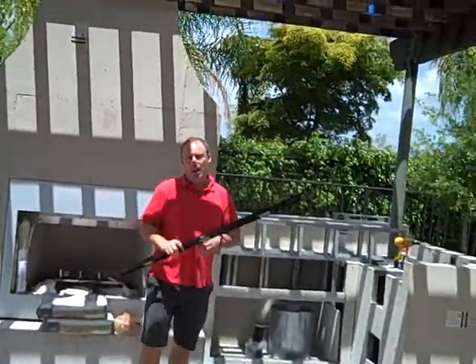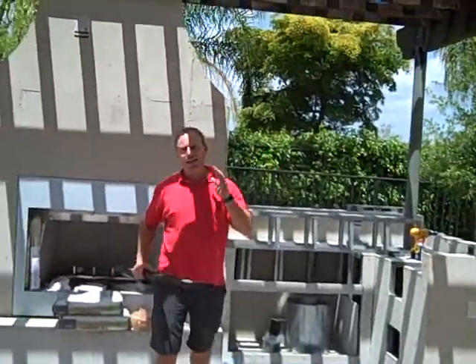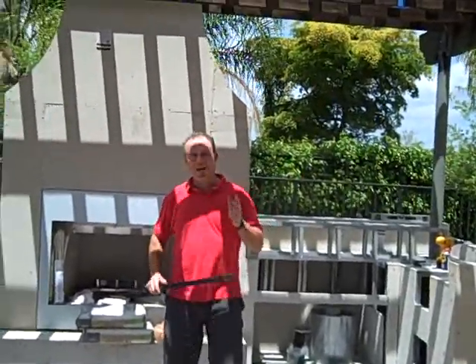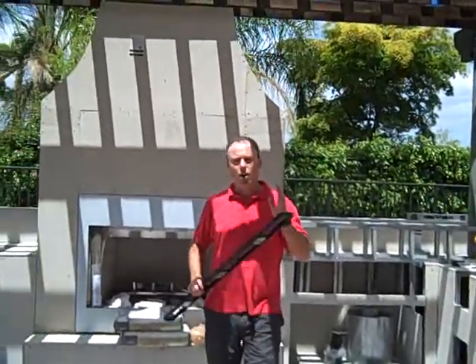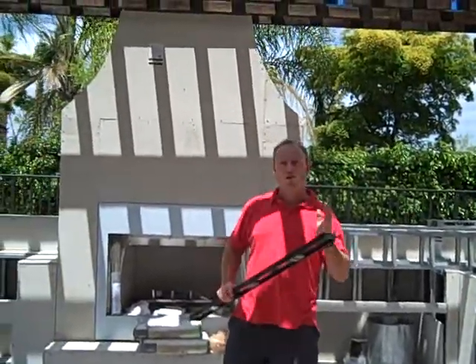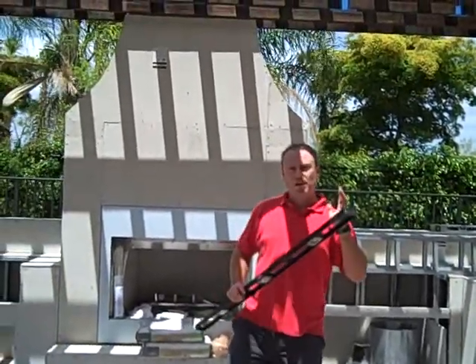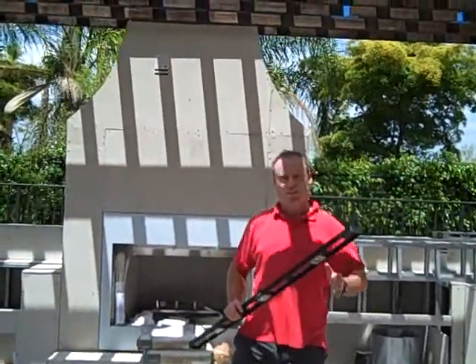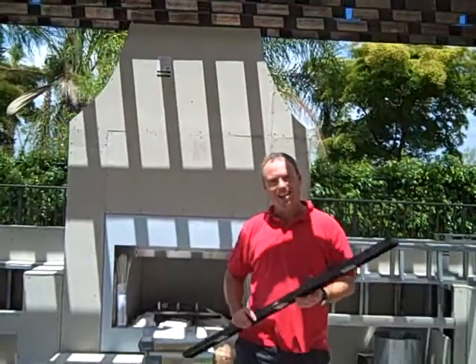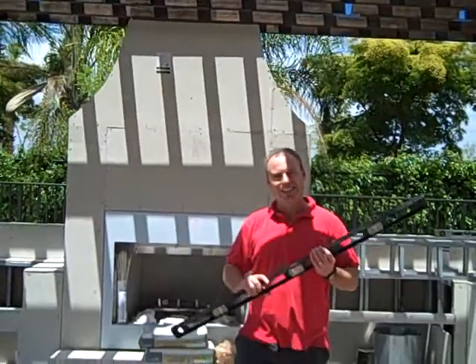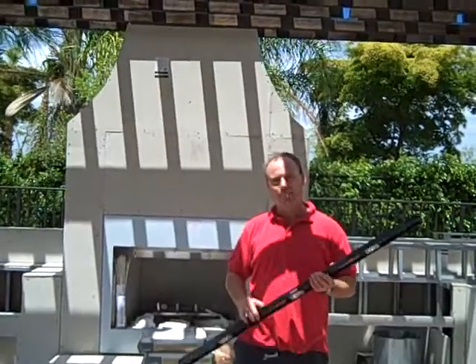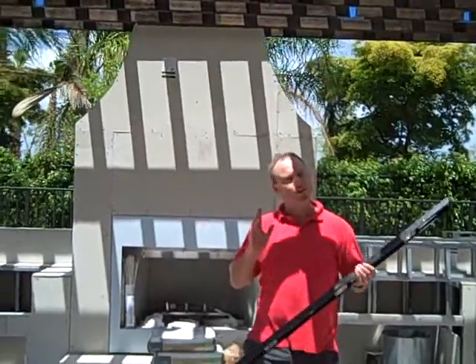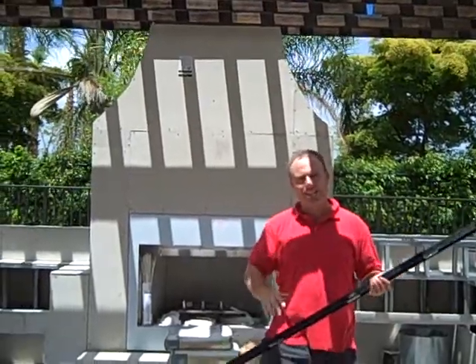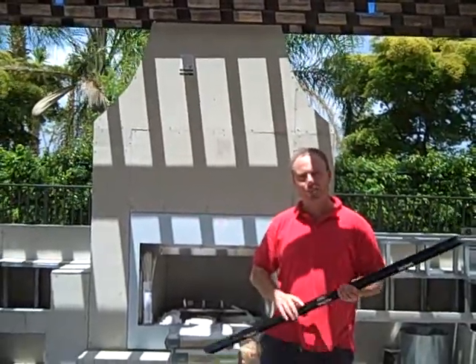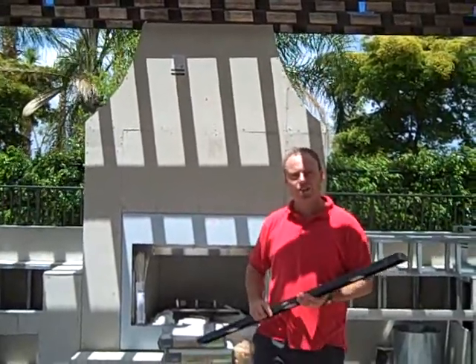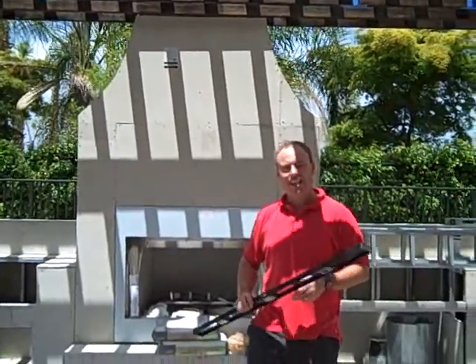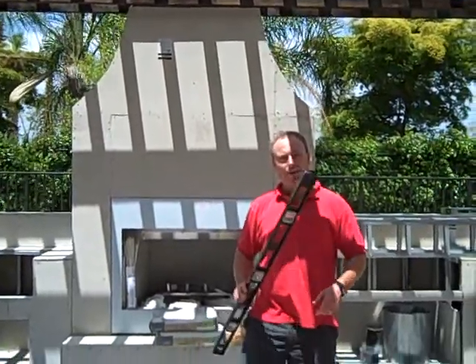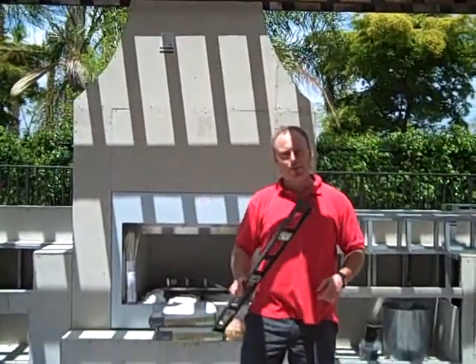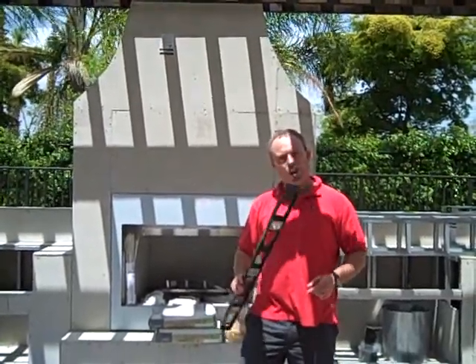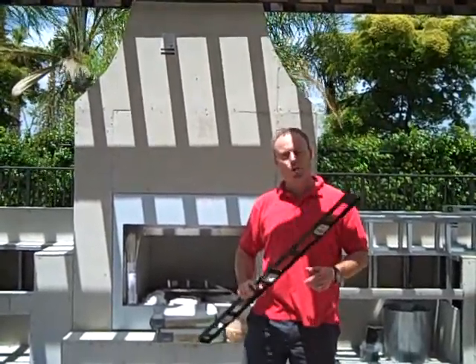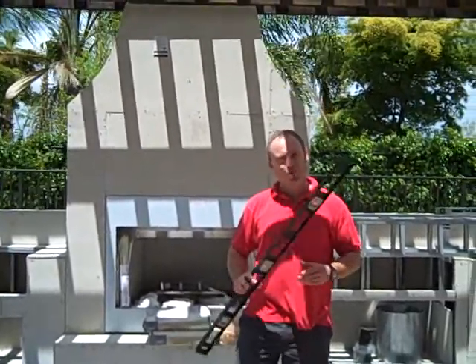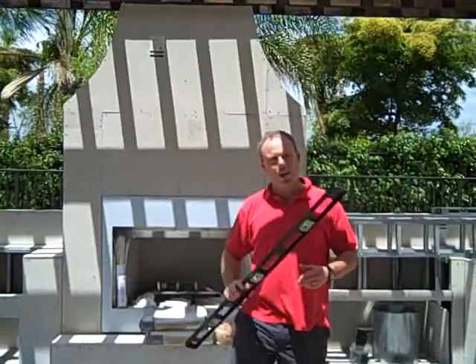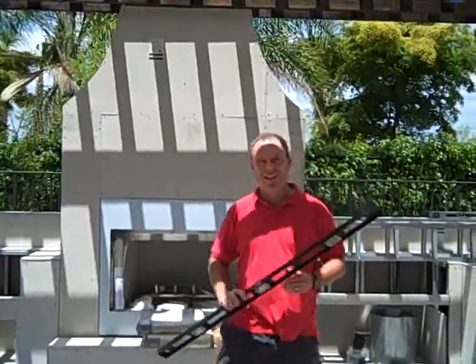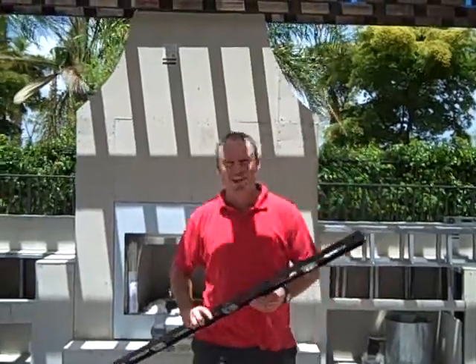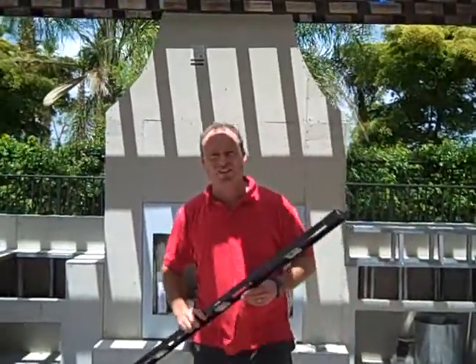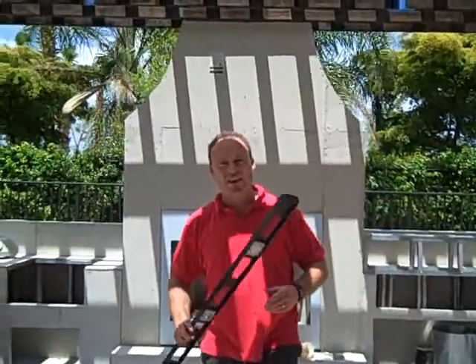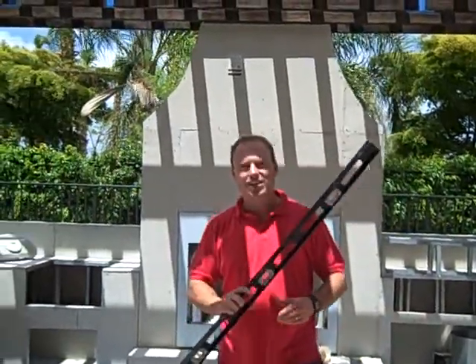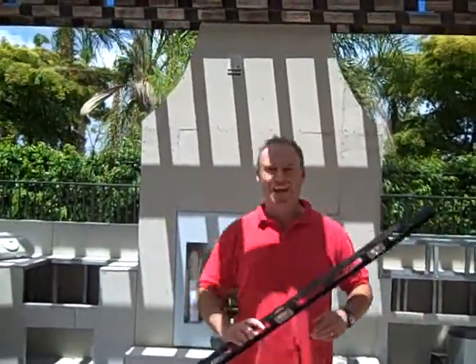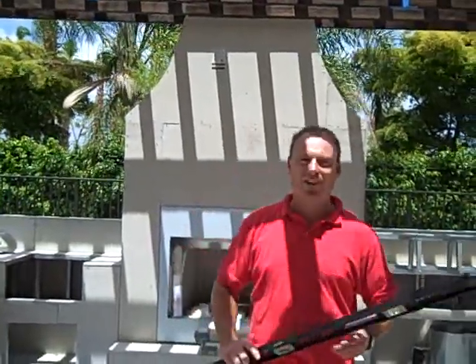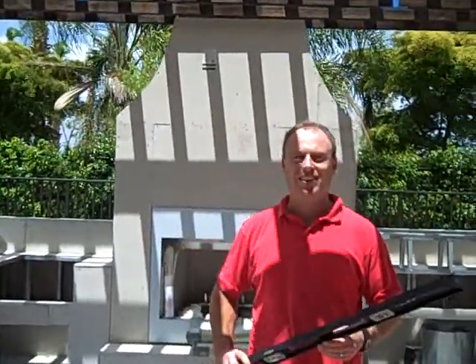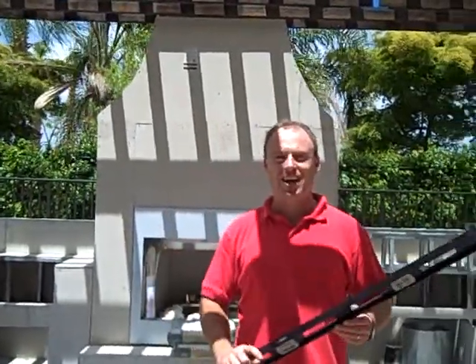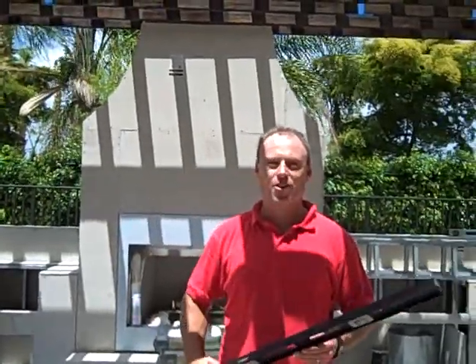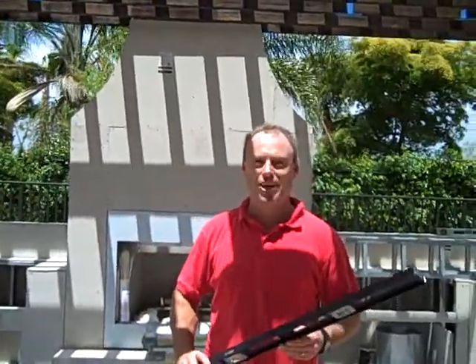I cannot overemphasize lighting. Make sure you build it into your project, and remember, if you're going to do it, do it right with a licensed contractor. Come visit us at outdoorfl.com for more information.